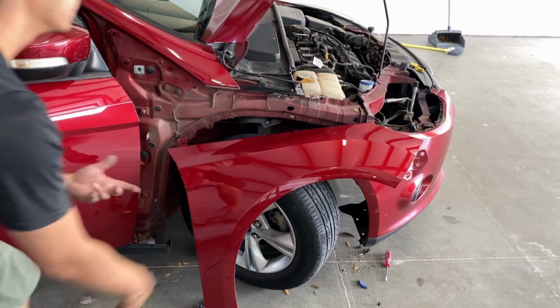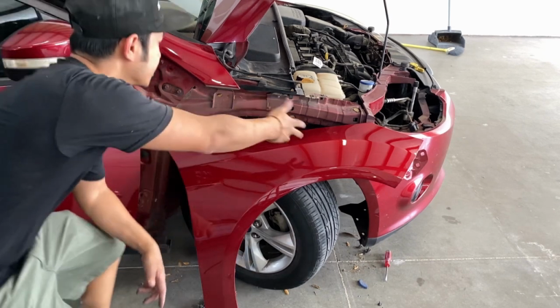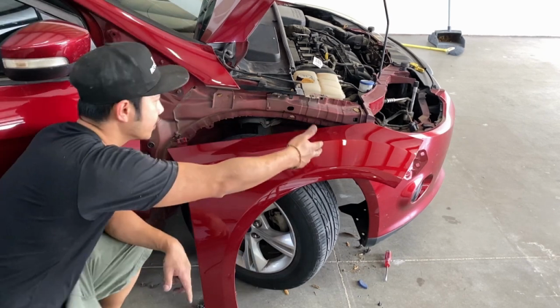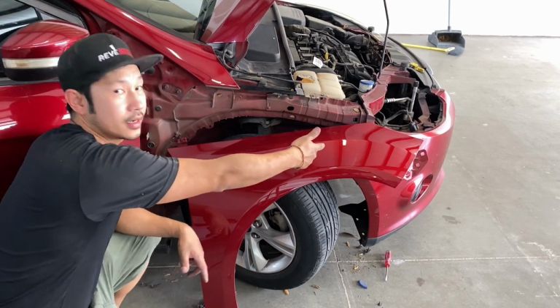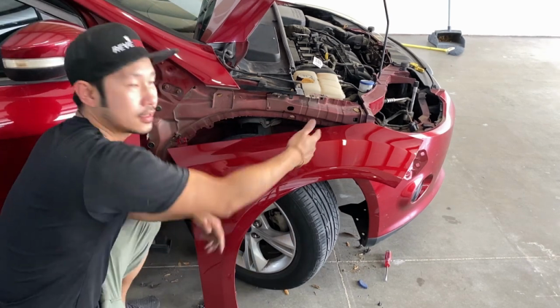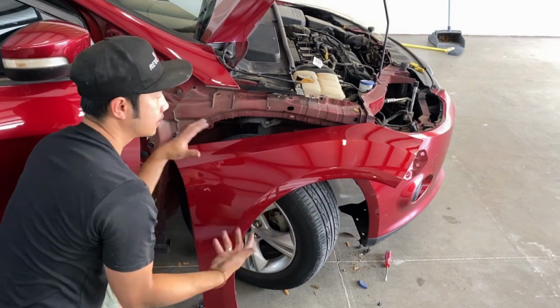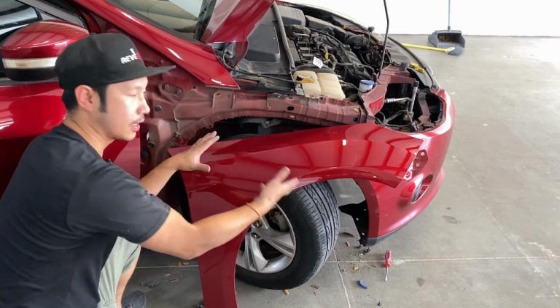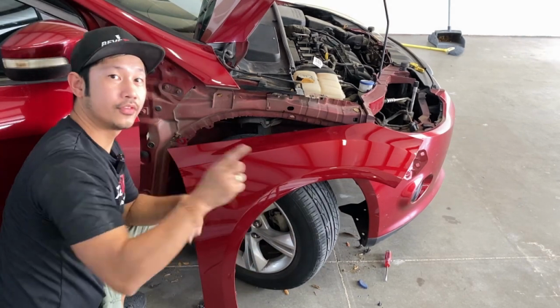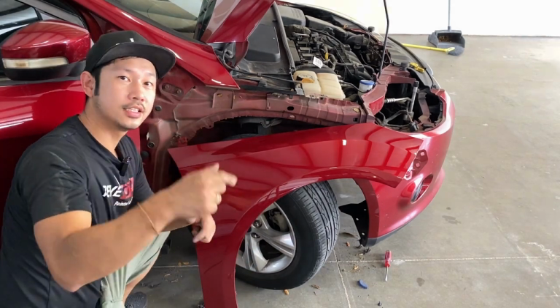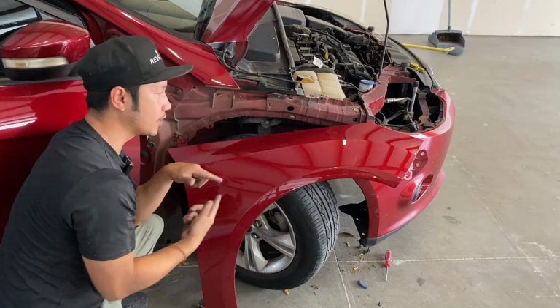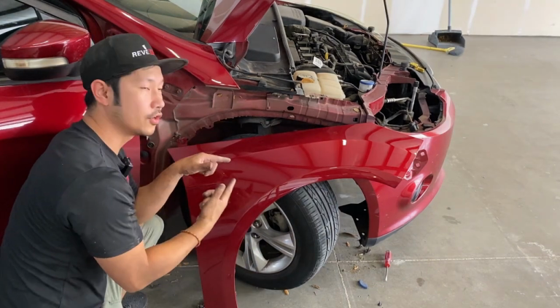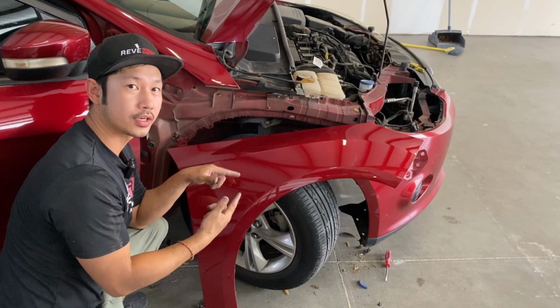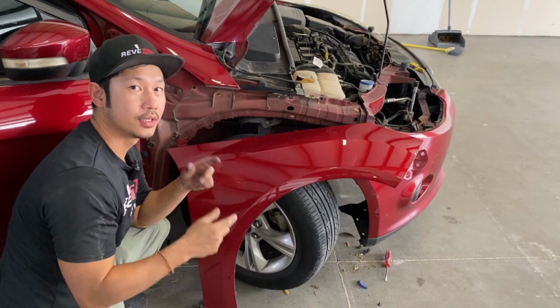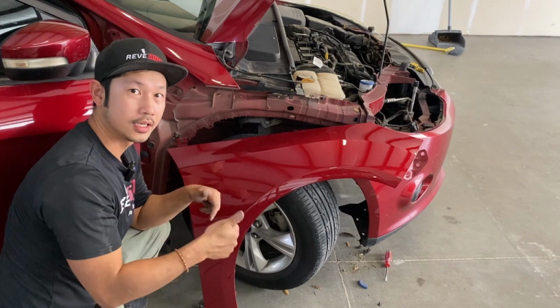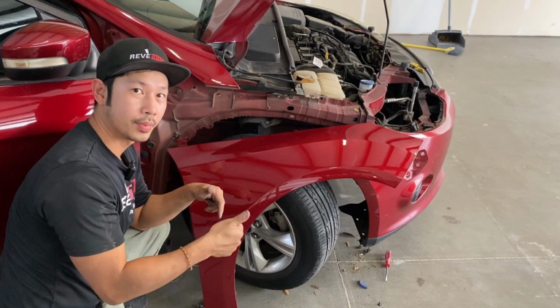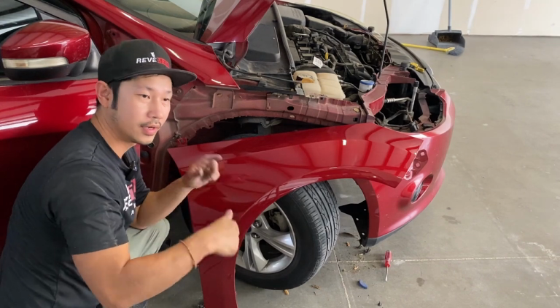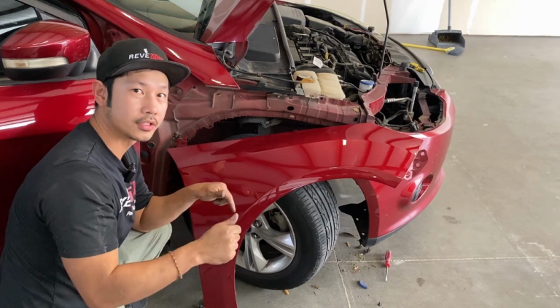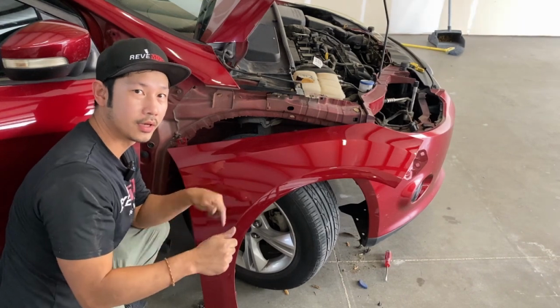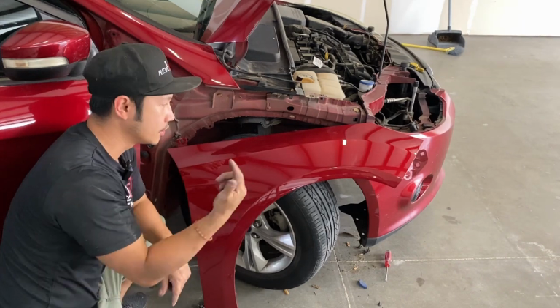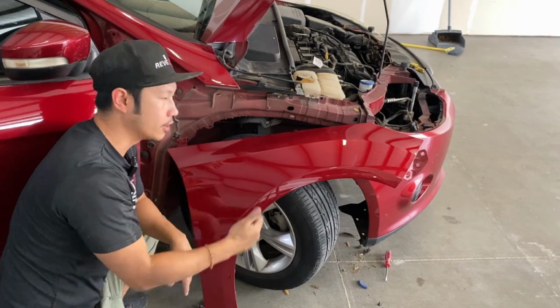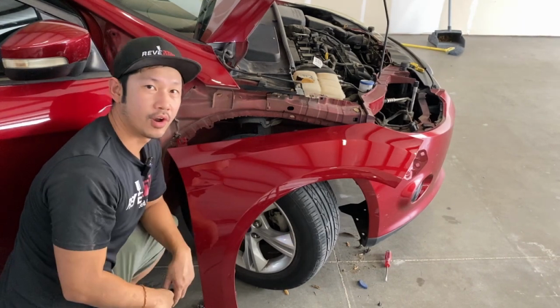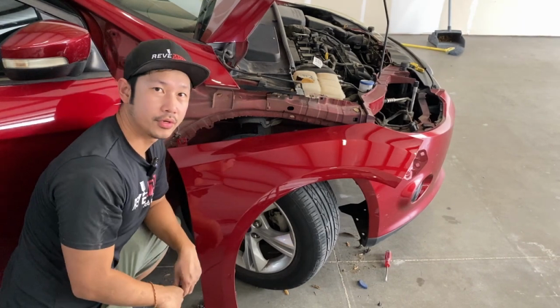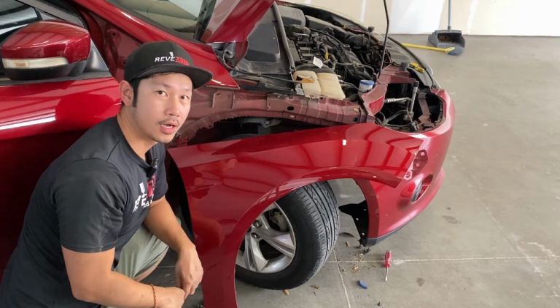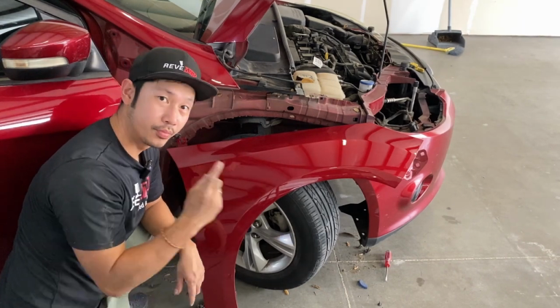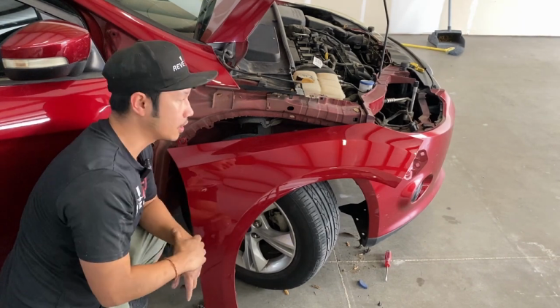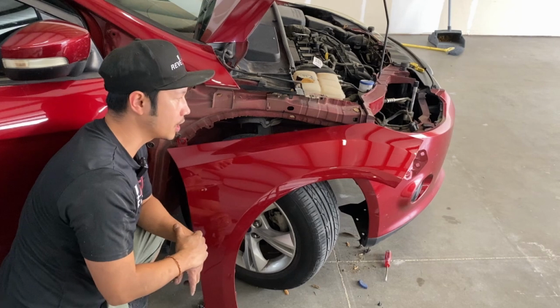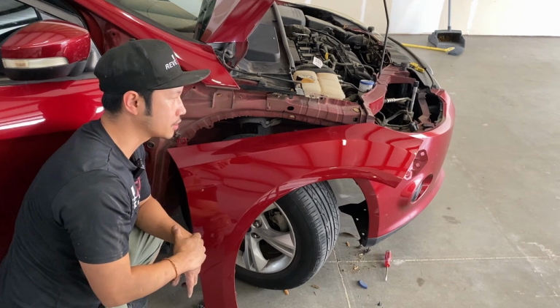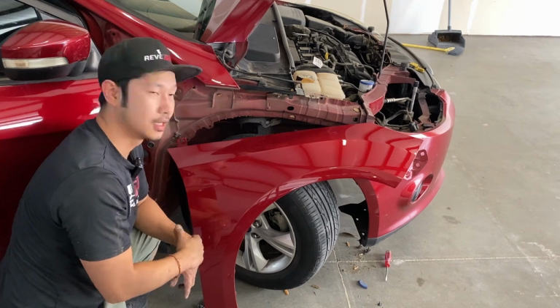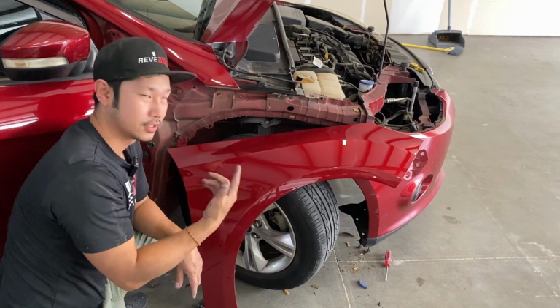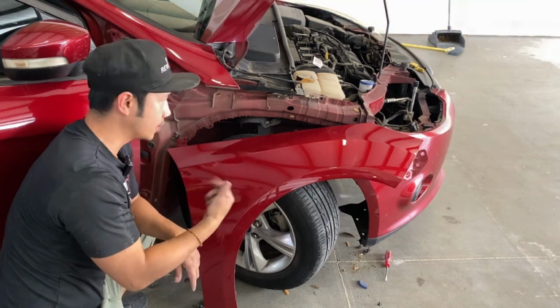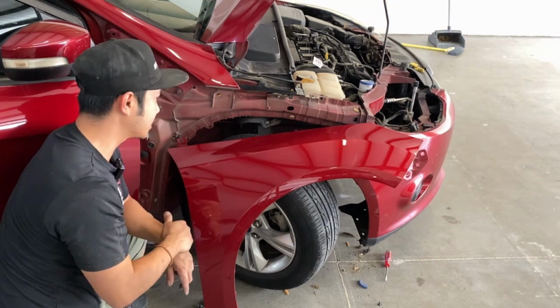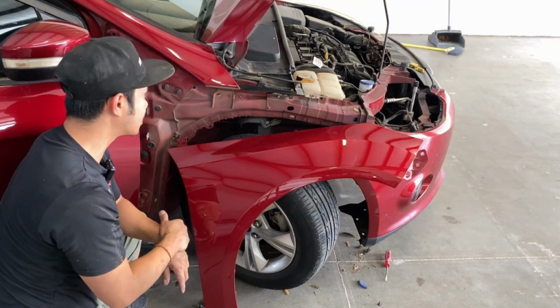So here's our new fender right here guys. If you guys need this fender for your vehicle, the link is up above and also down below. You can order this at redmoto.com, your pre-painted auto body parts source. So let's go ahead and get this installed.